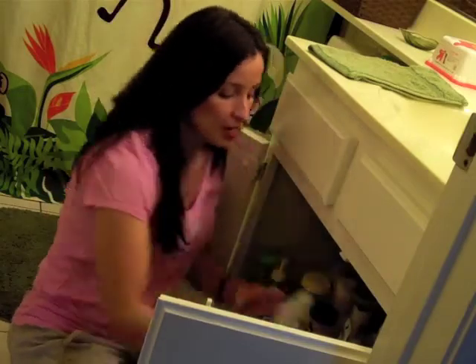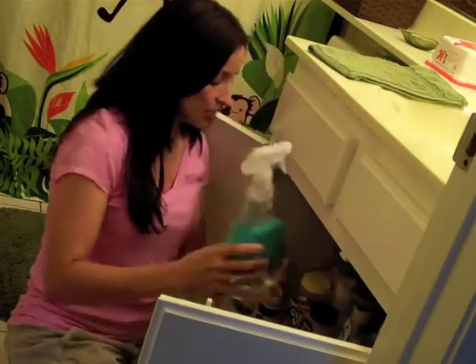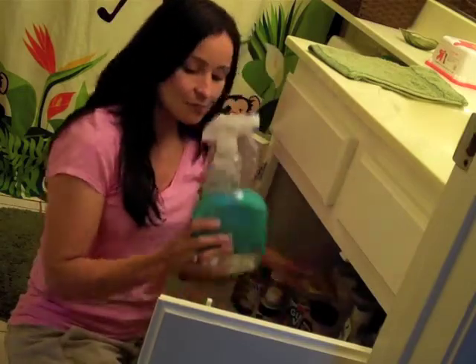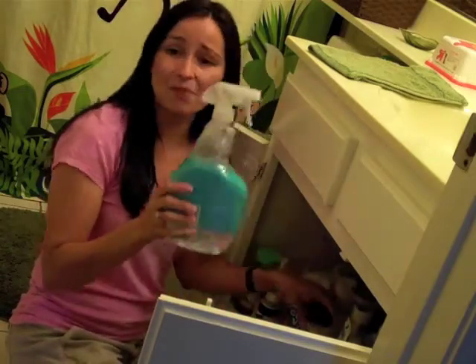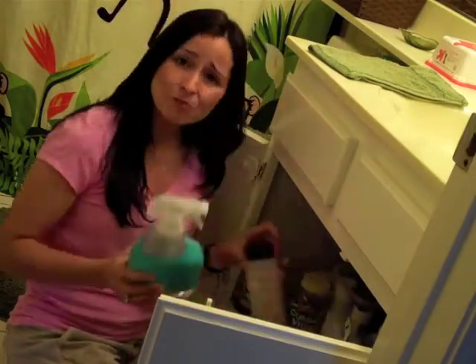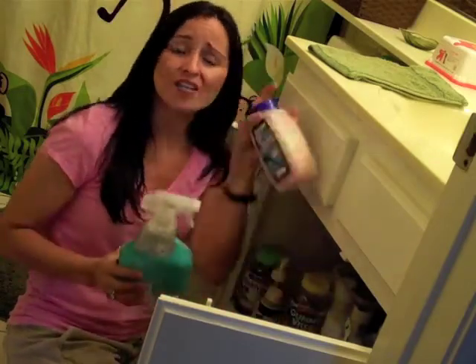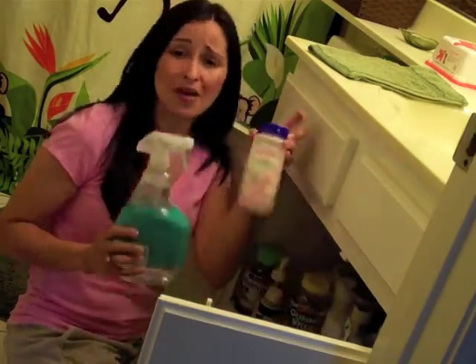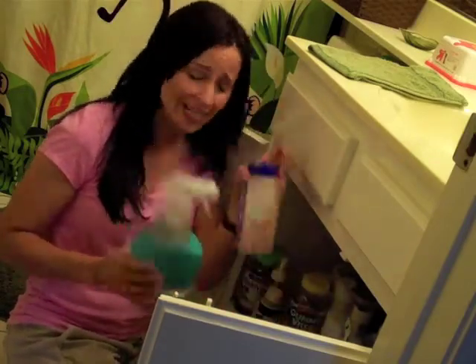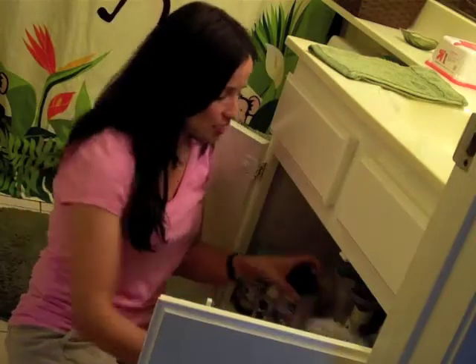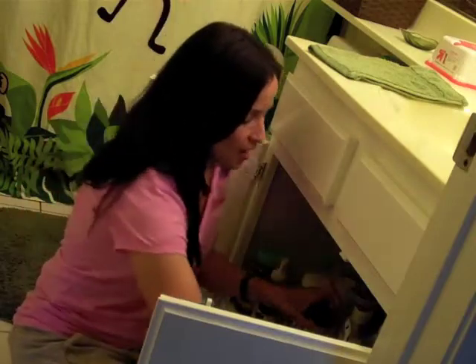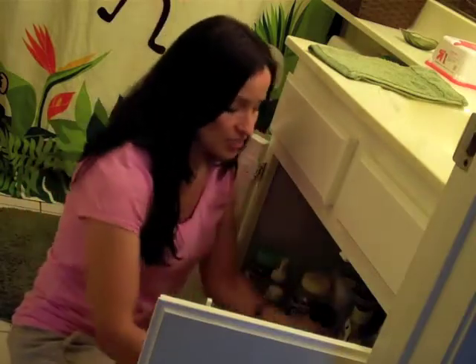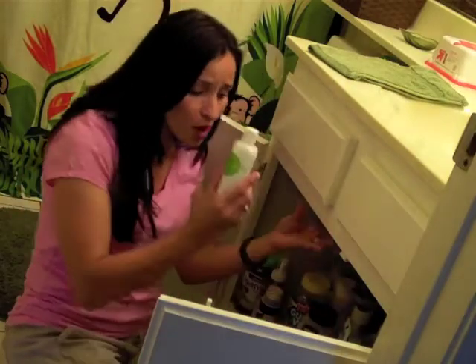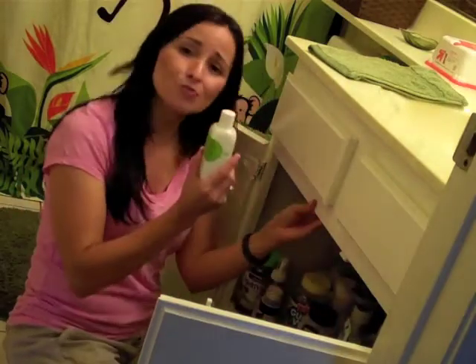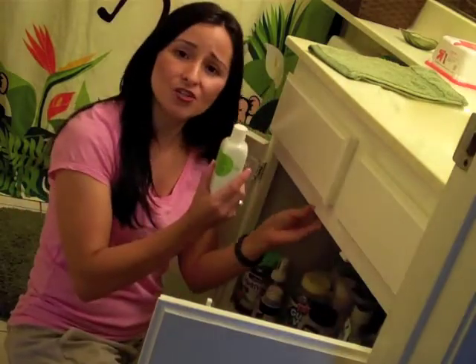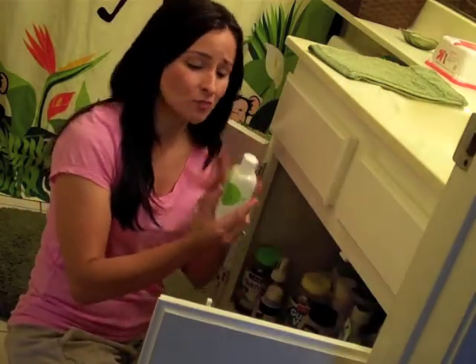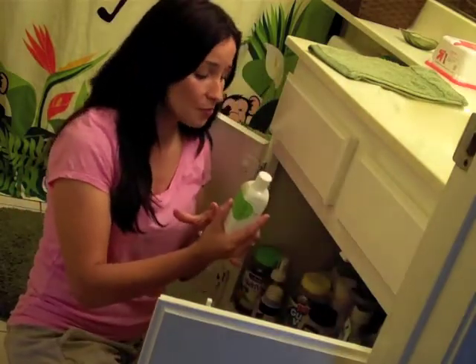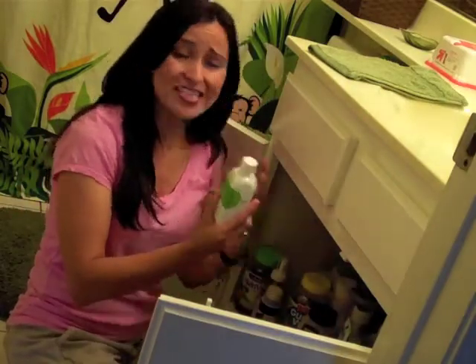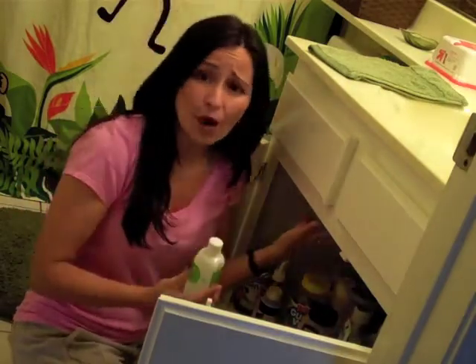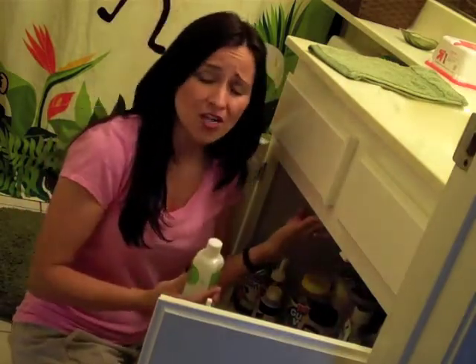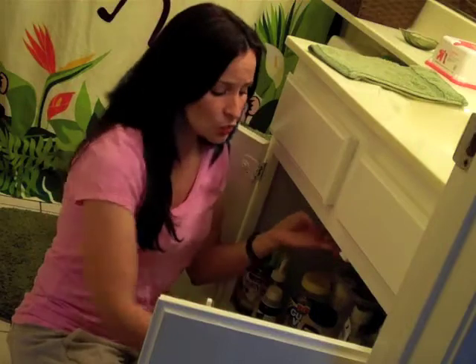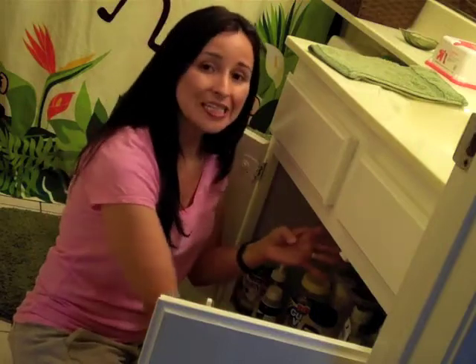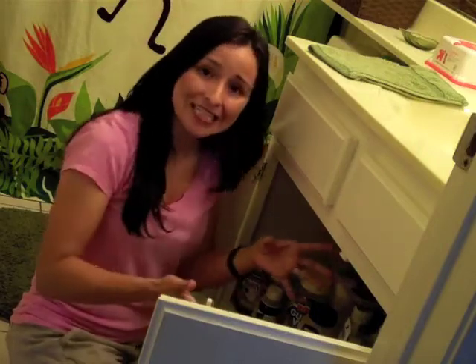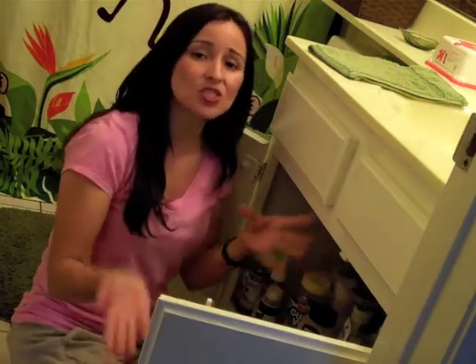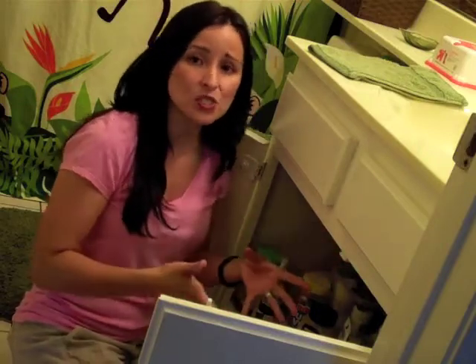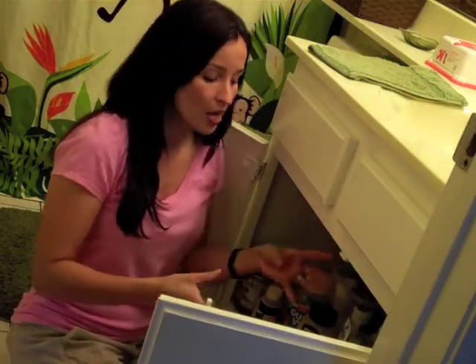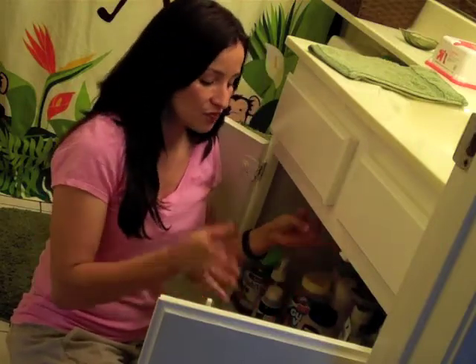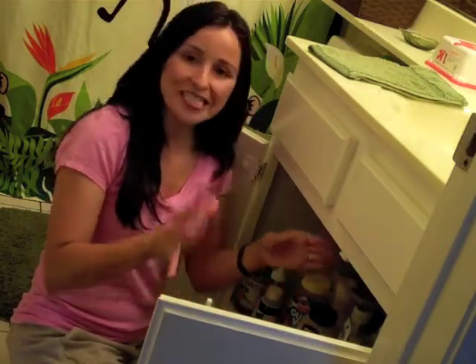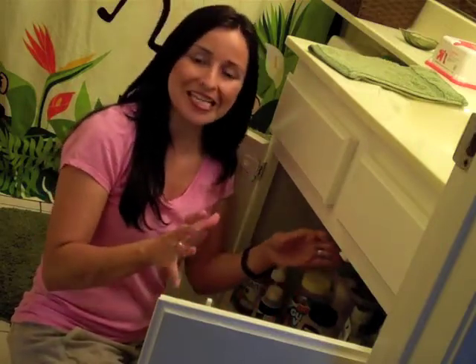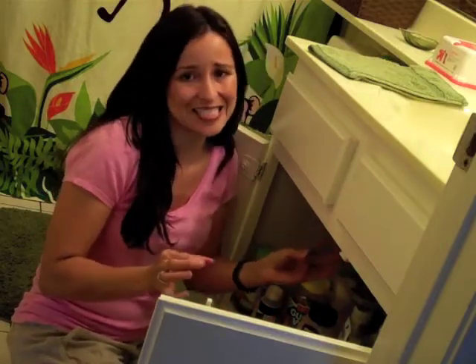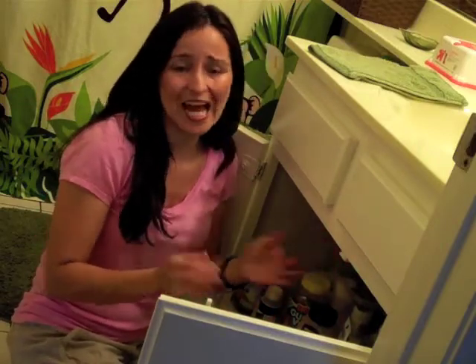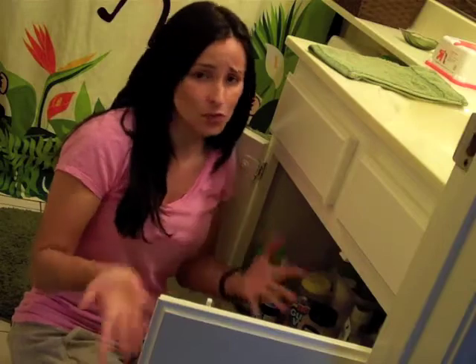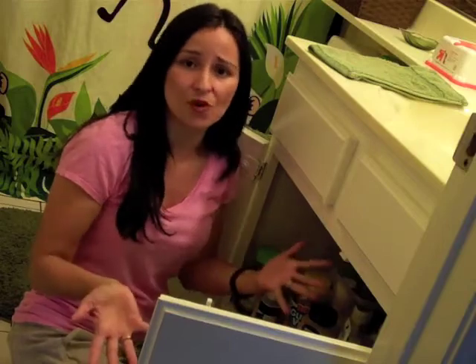You could easily mix up a cleaning product with medication. There is nail polish remover here that you can mix up thinking it's mouthwash. So not only kids, but adults as well could very easily accidentally have some sort of a poisoning.